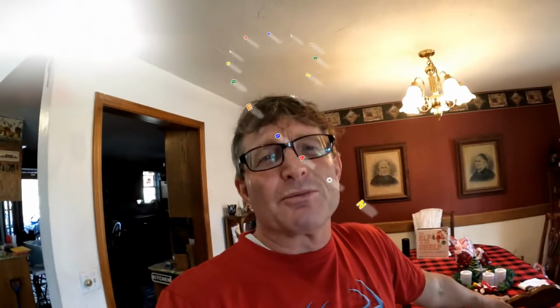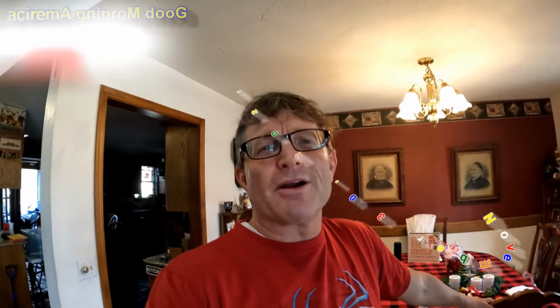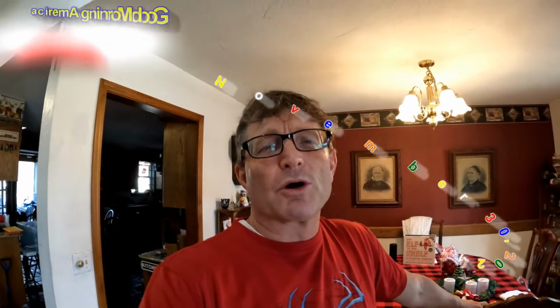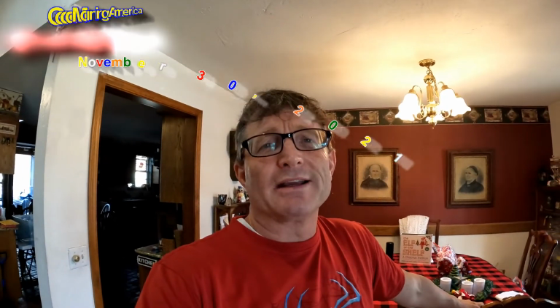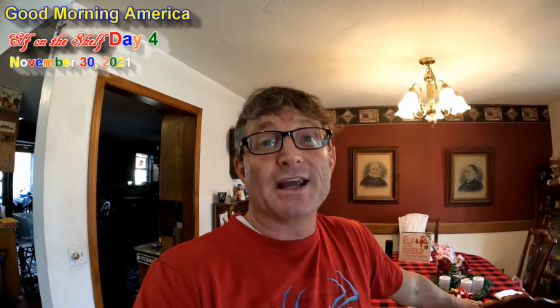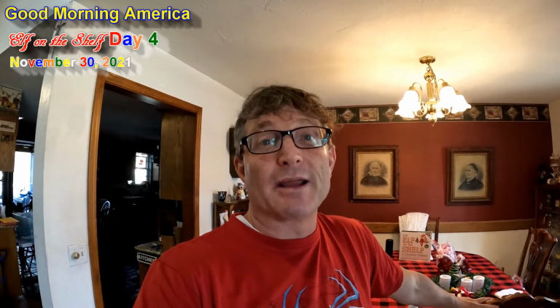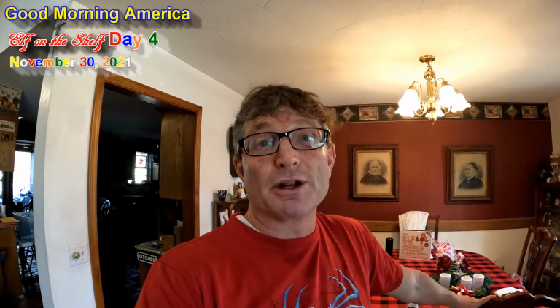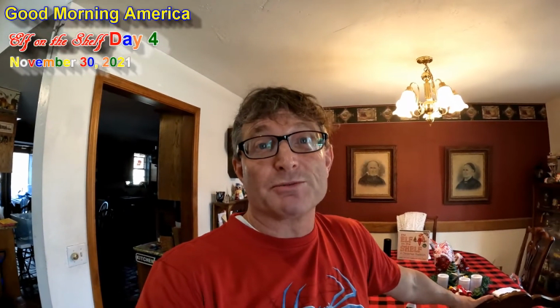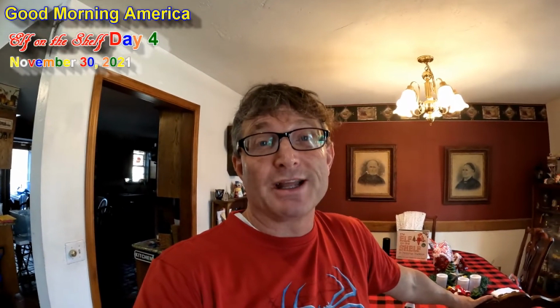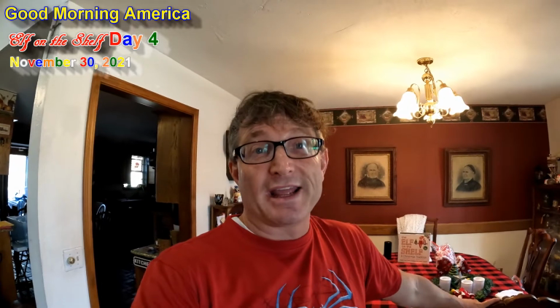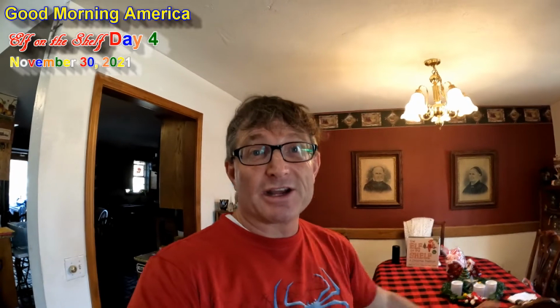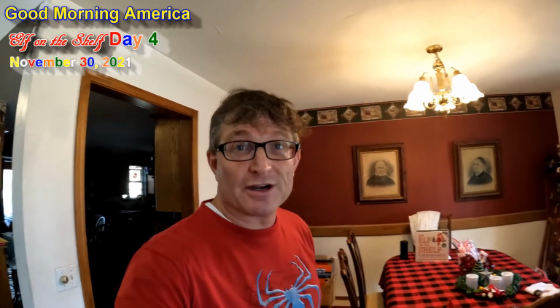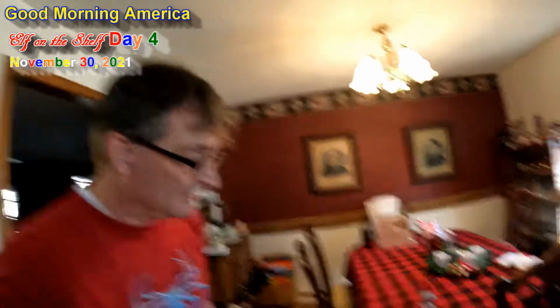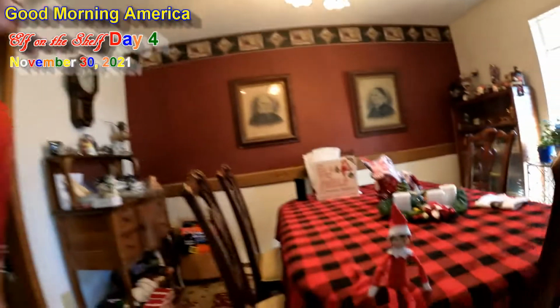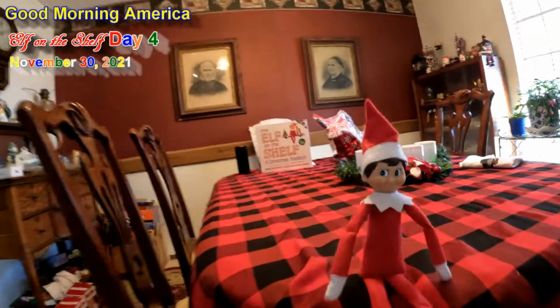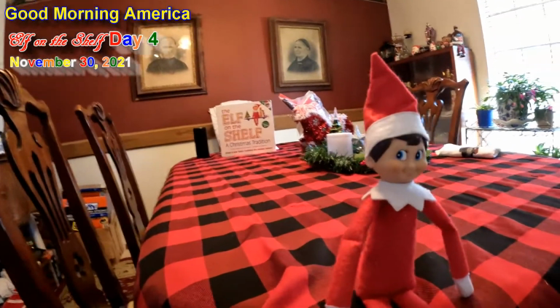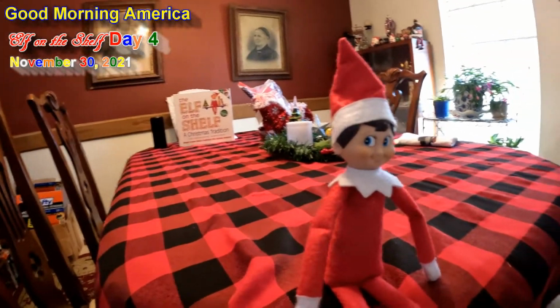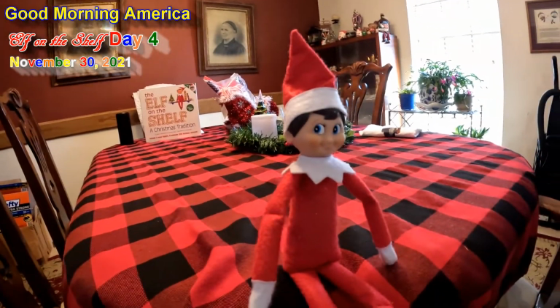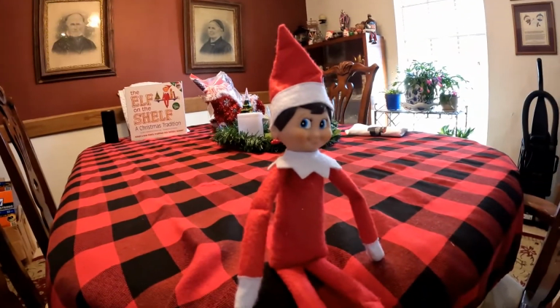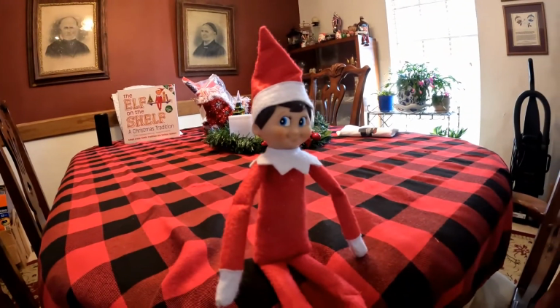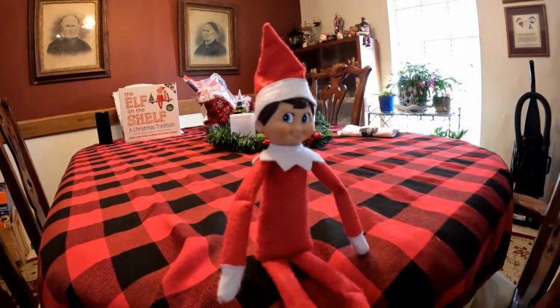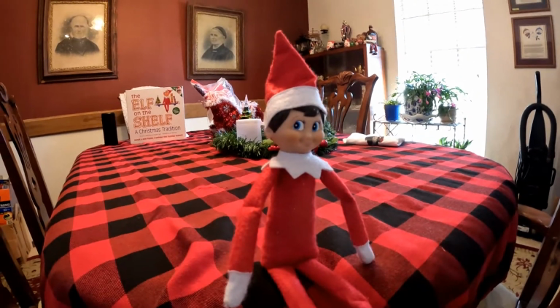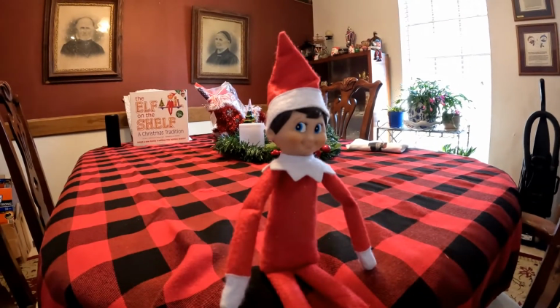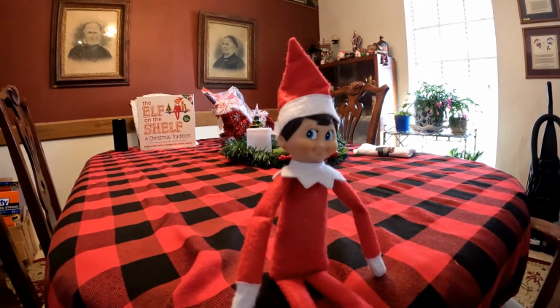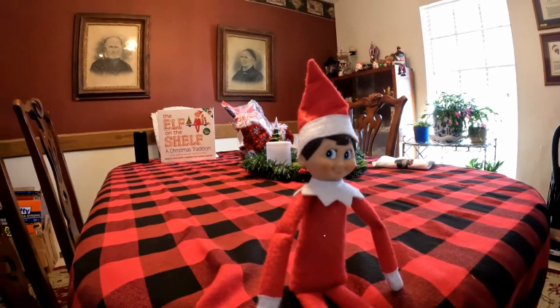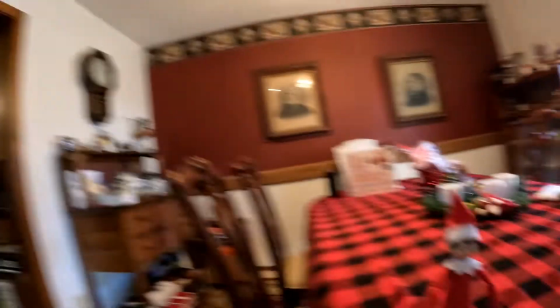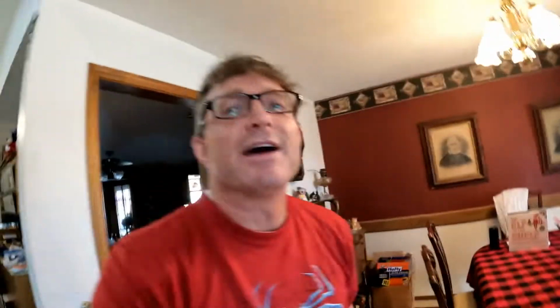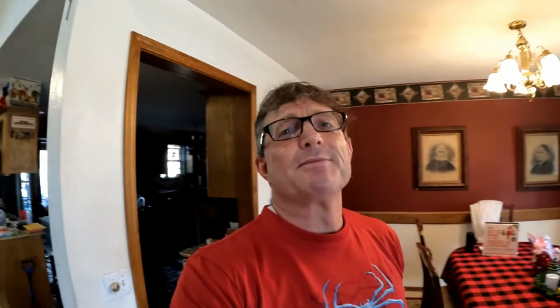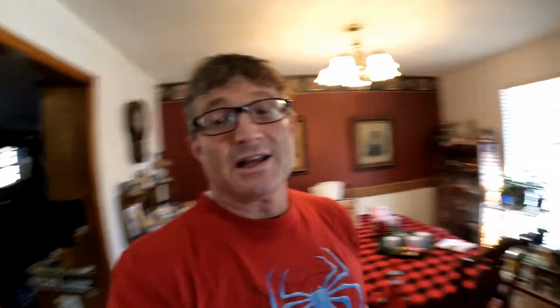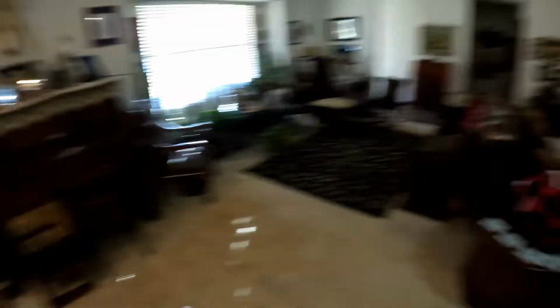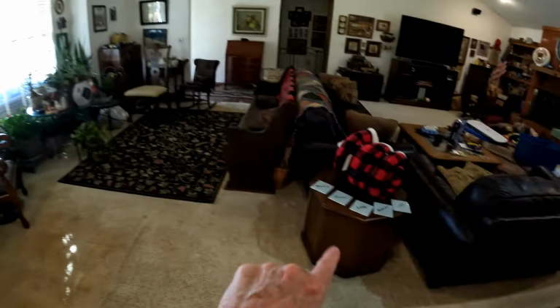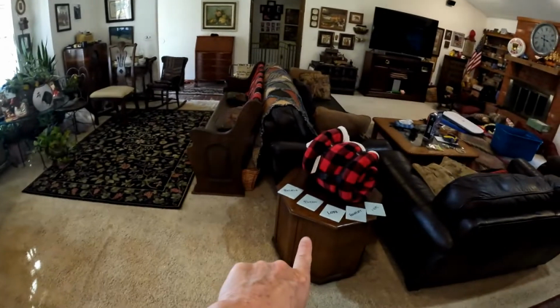Good morning America and welcome back! Today I am going to put up the Christmas tree, and Ash here — my elf on the shelf — is going to supervise. He helped me pick out a suitable spot for the Christmas tree.